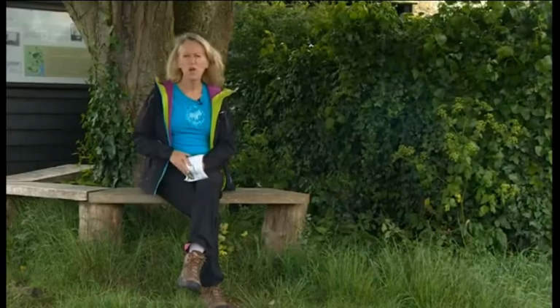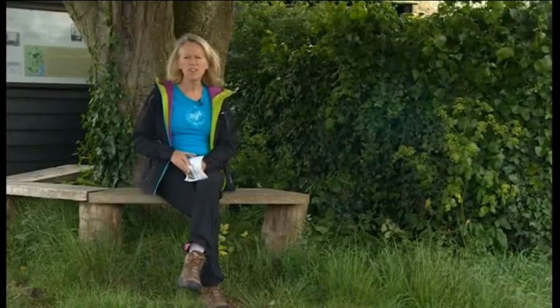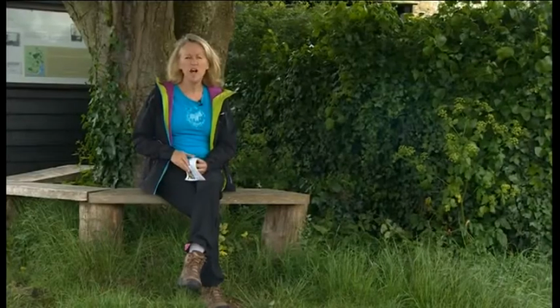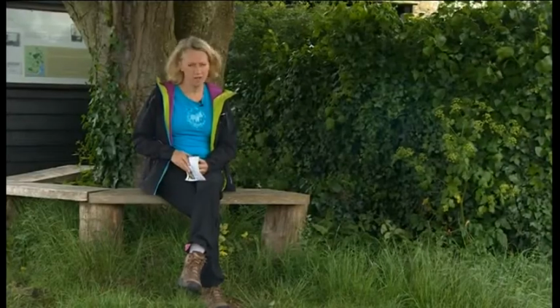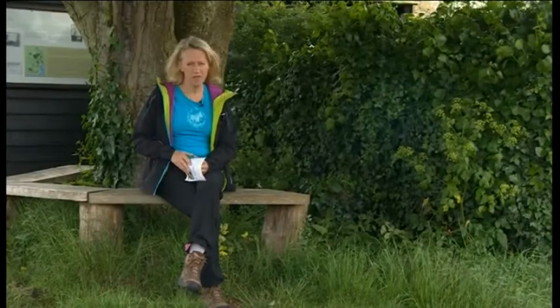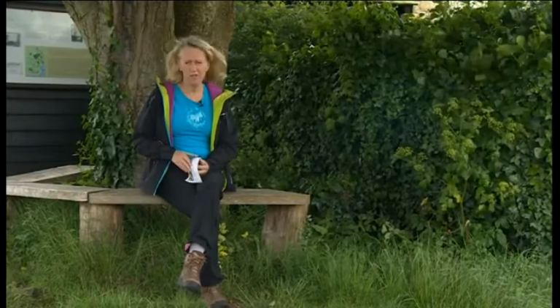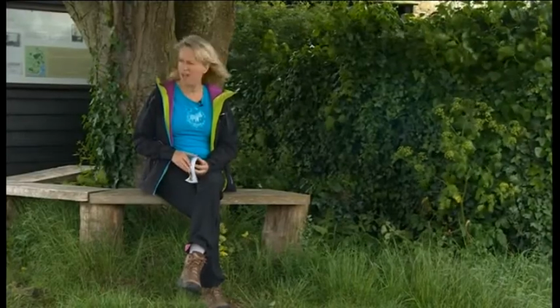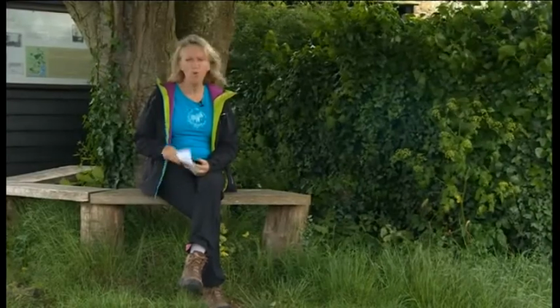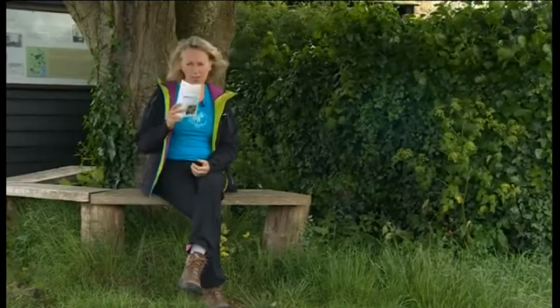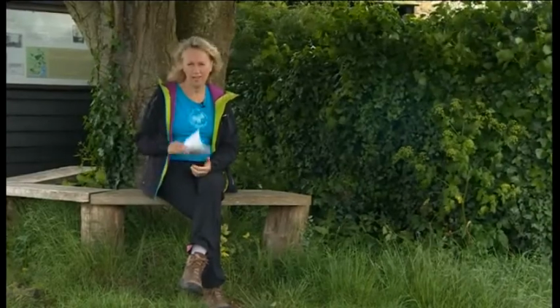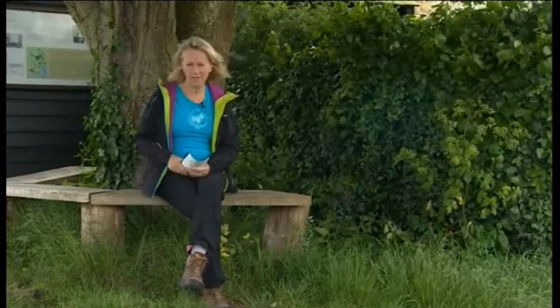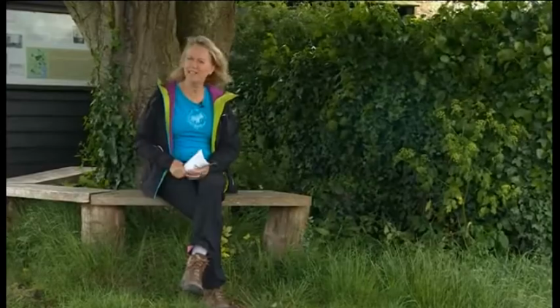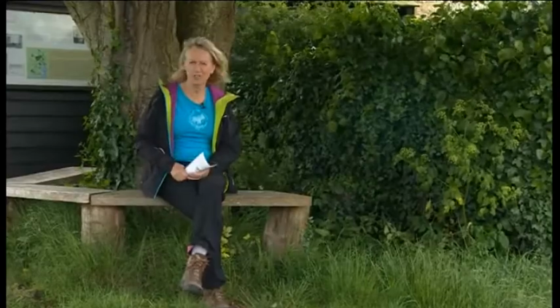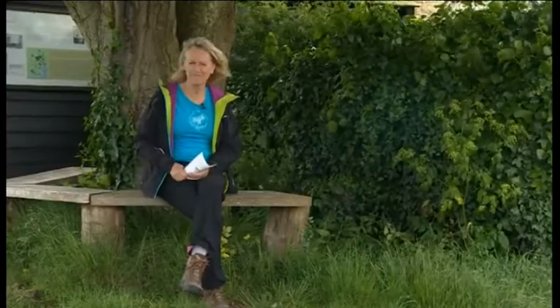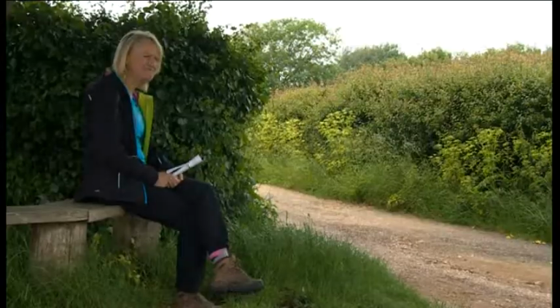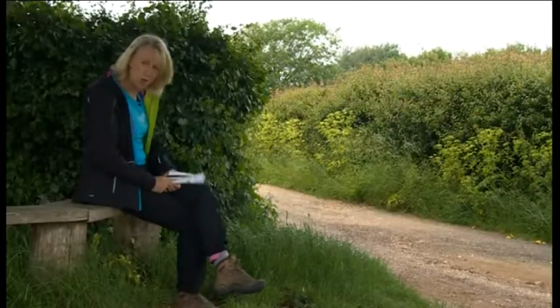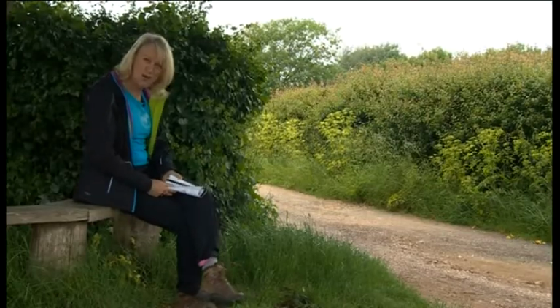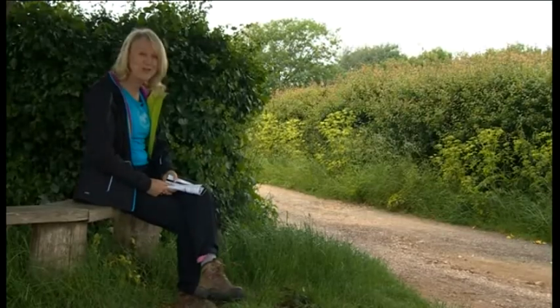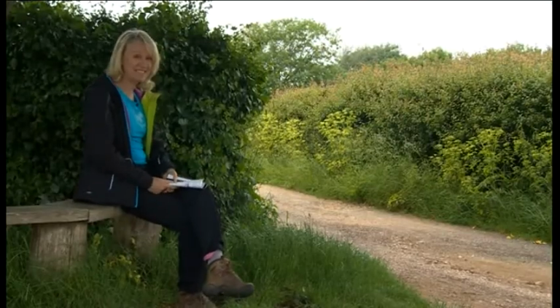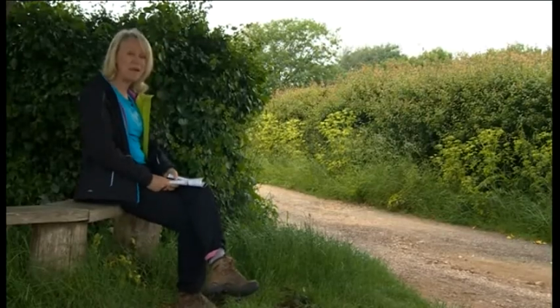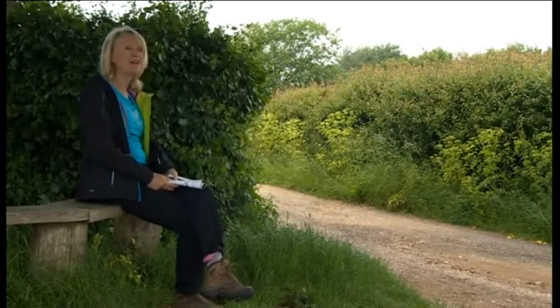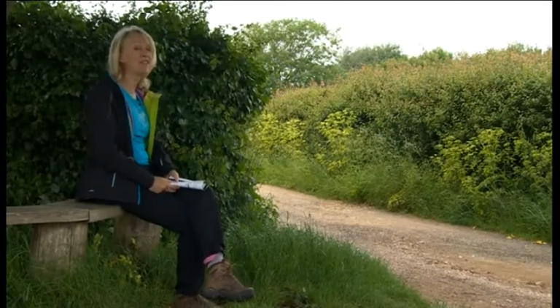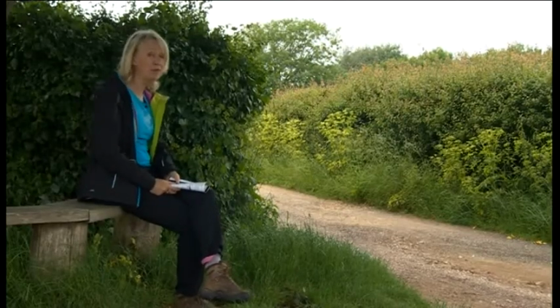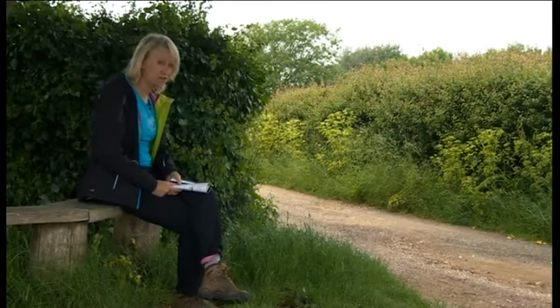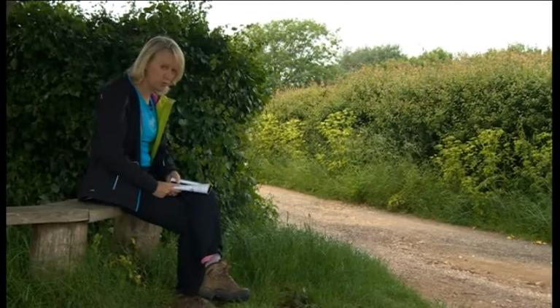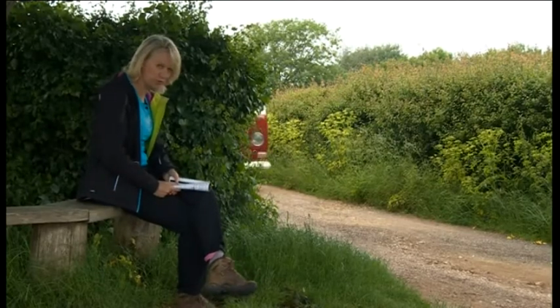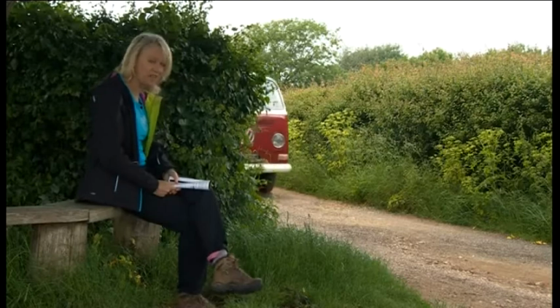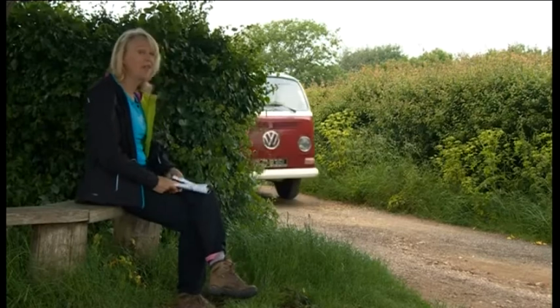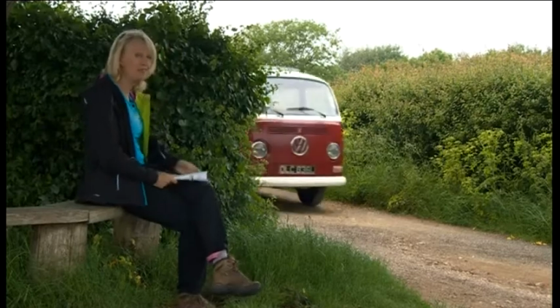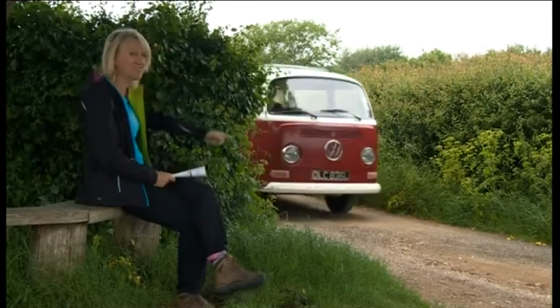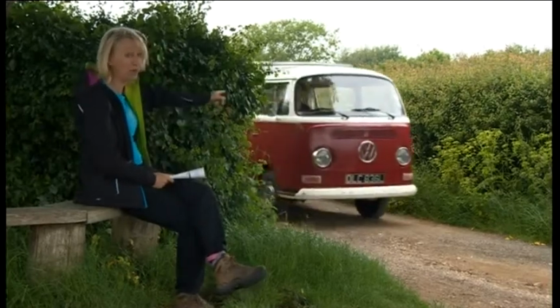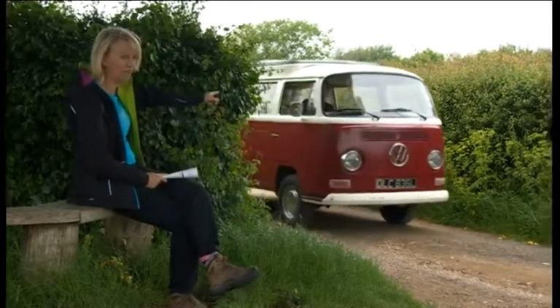One of the things I love about the Isle of Wight are the walks here. But guess what? We're not doing that today. We have another mode of transport. This is Oliver.